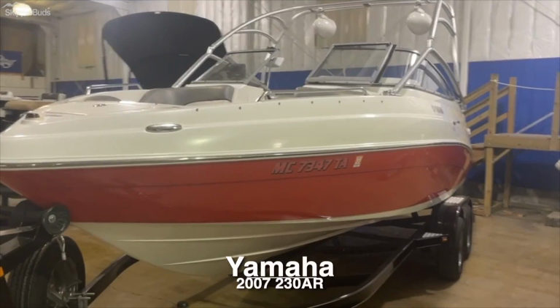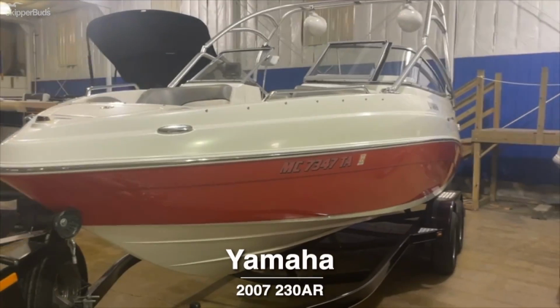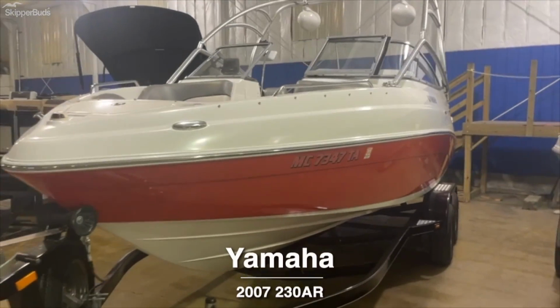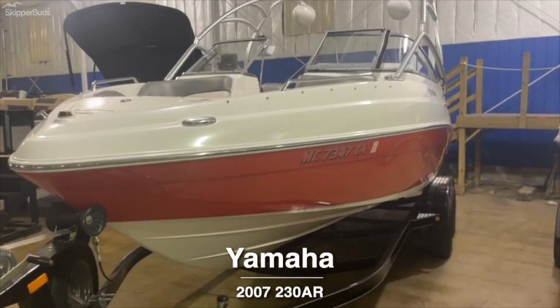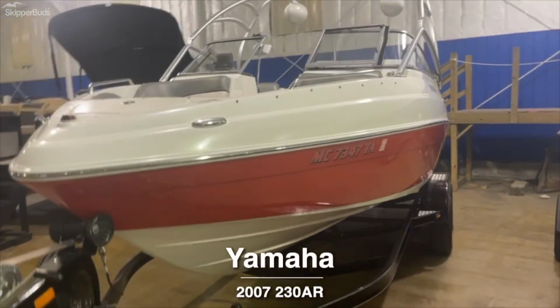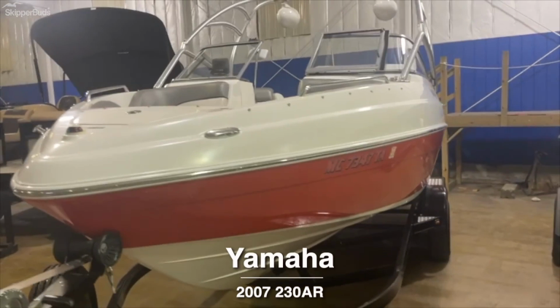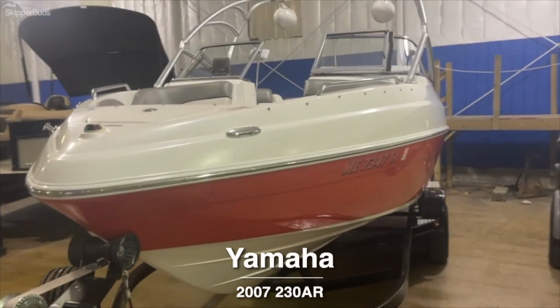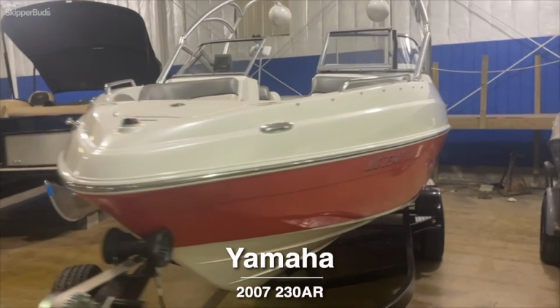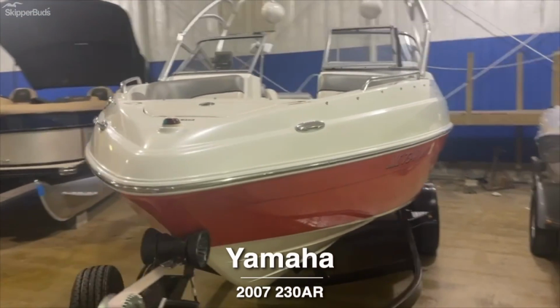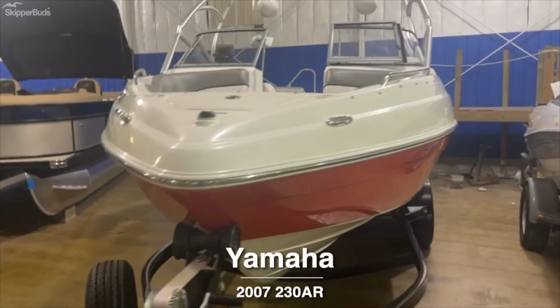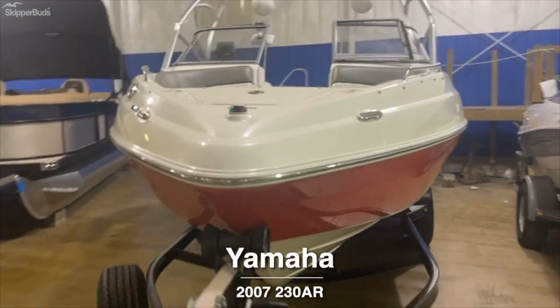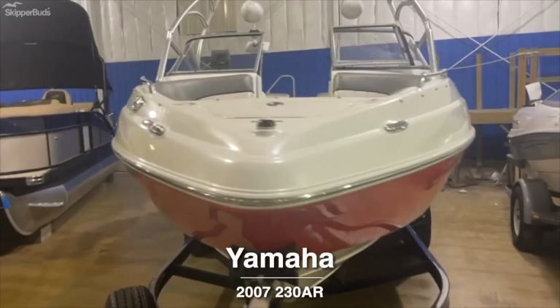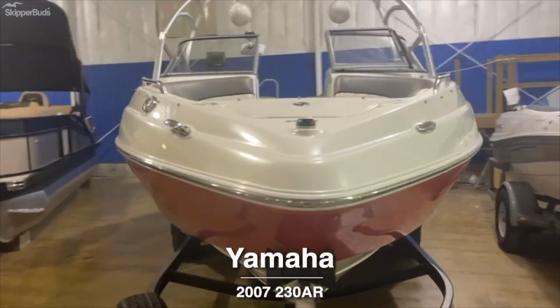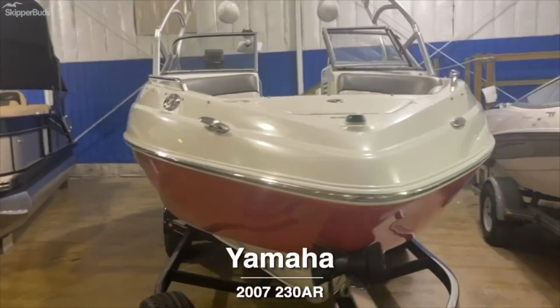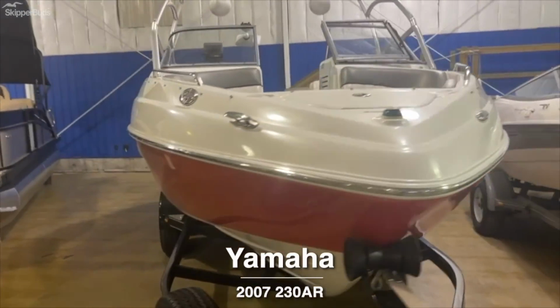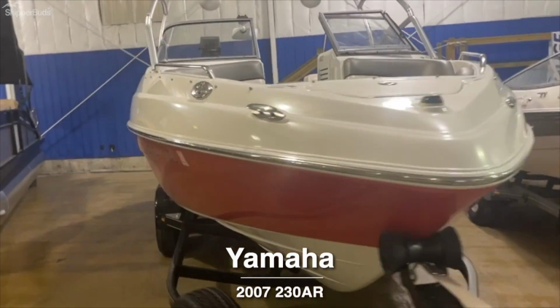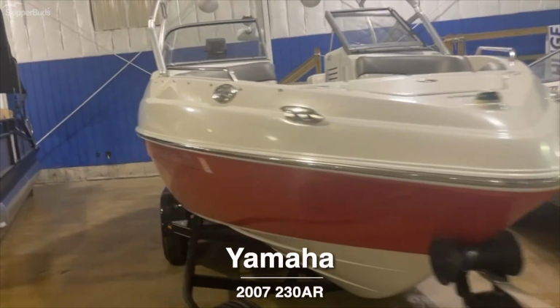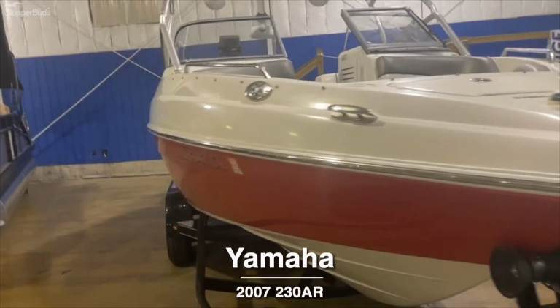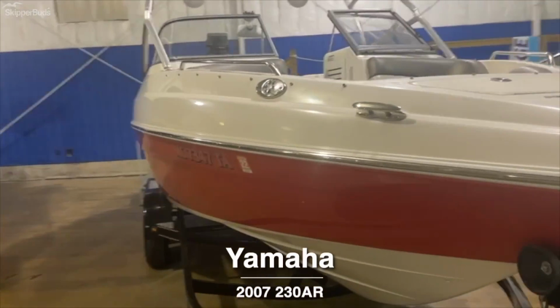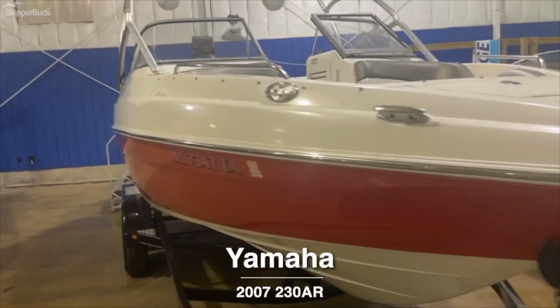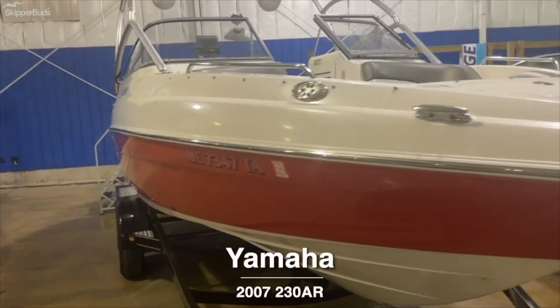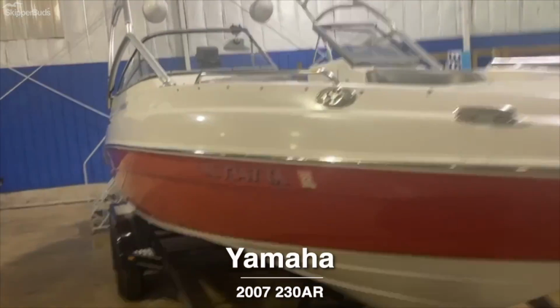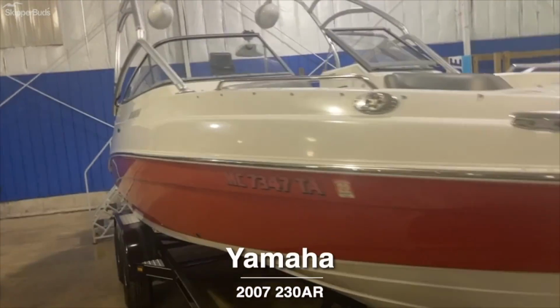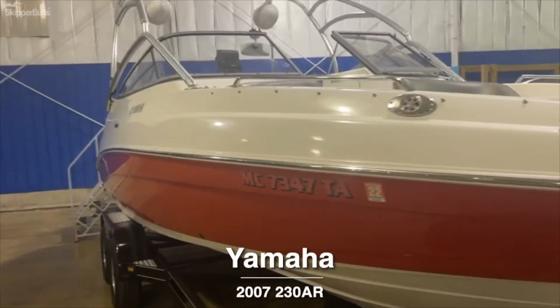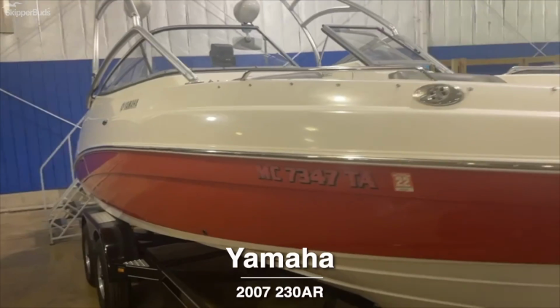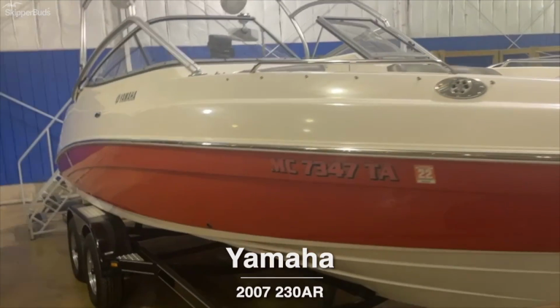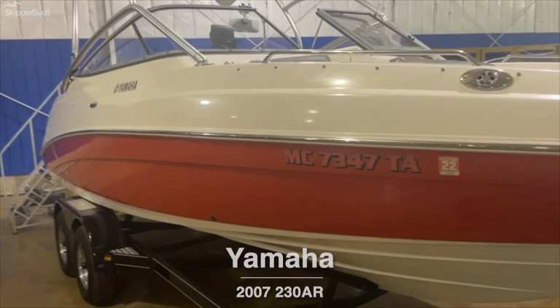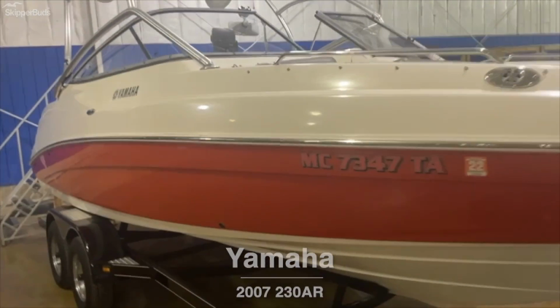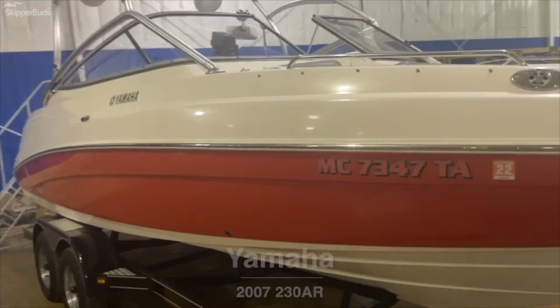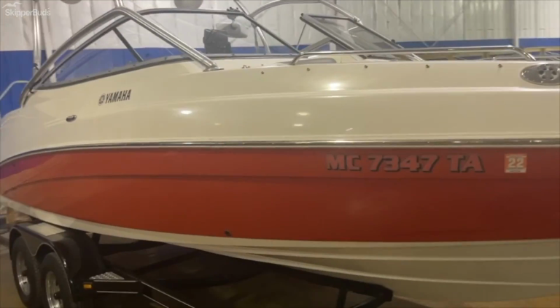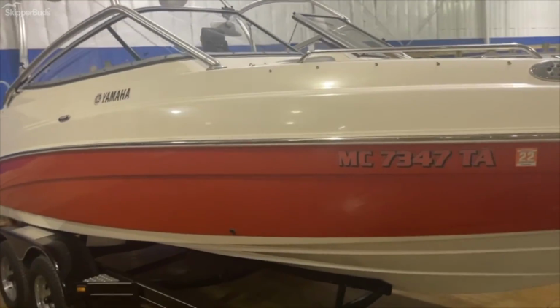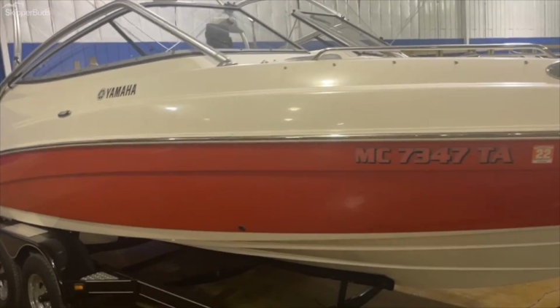Hello, this is Michael at Skipper Buds in Bay City. We have a 2007 Yamaha 230.